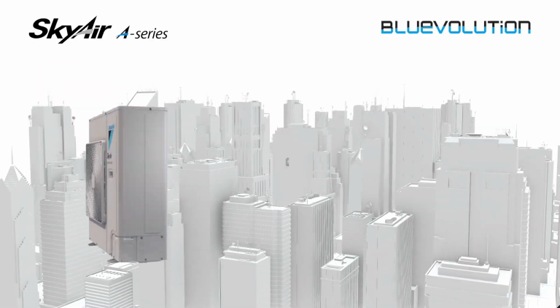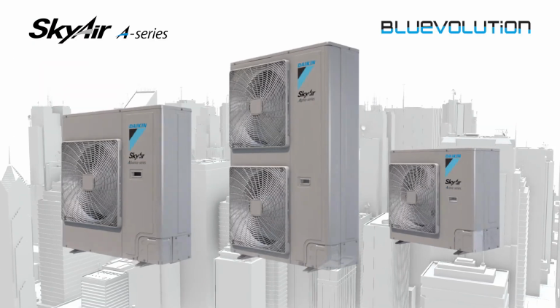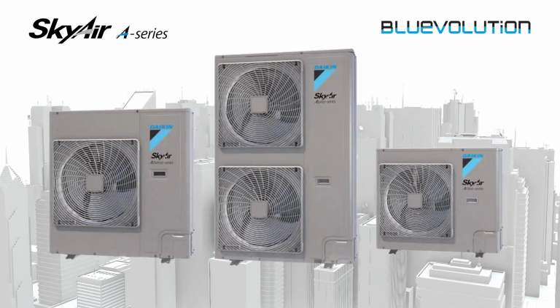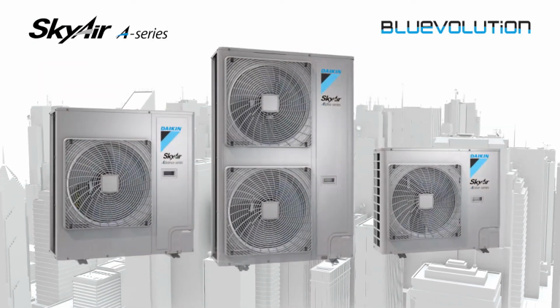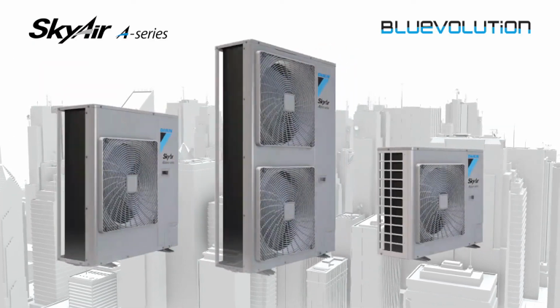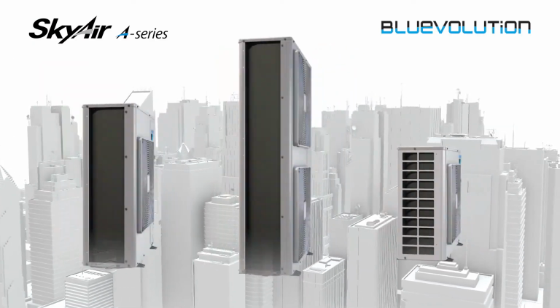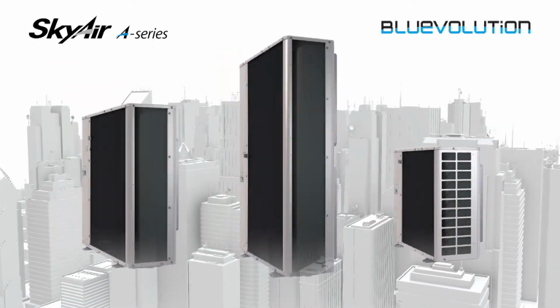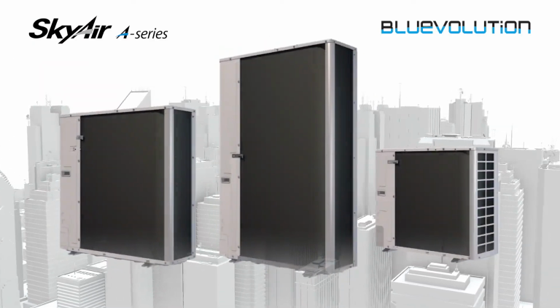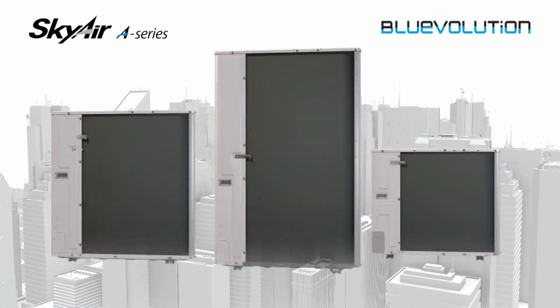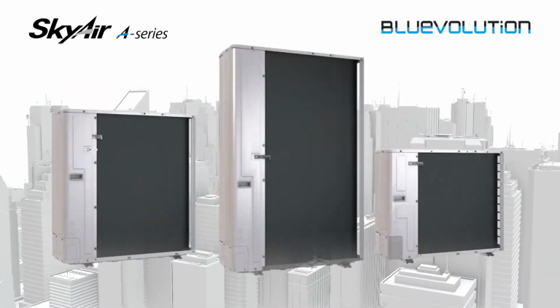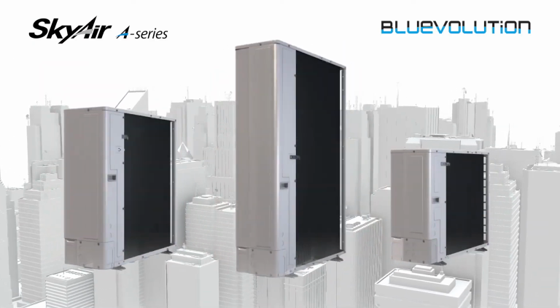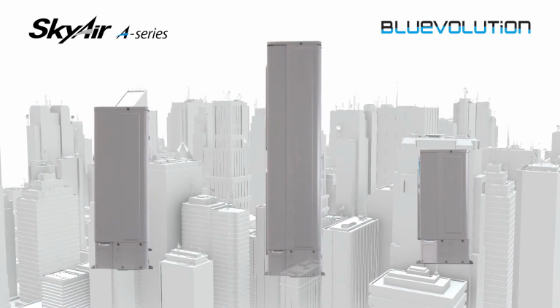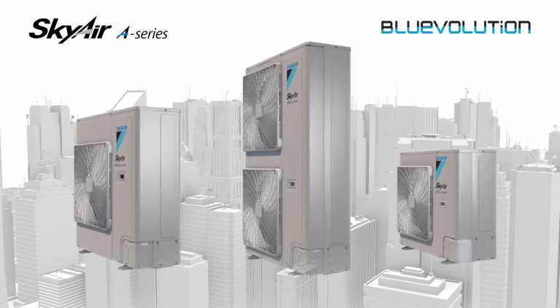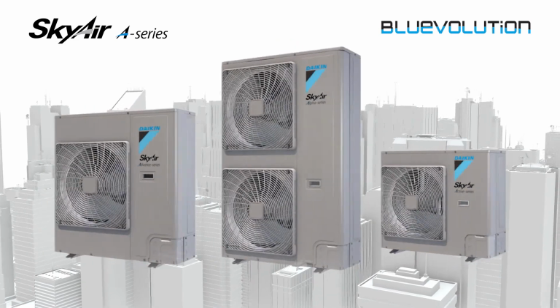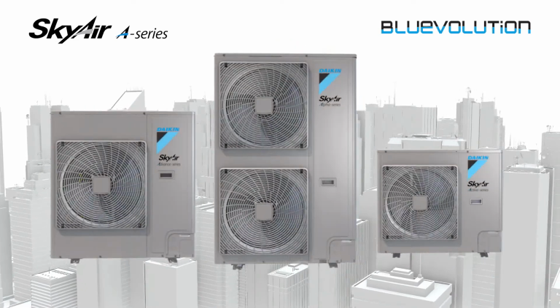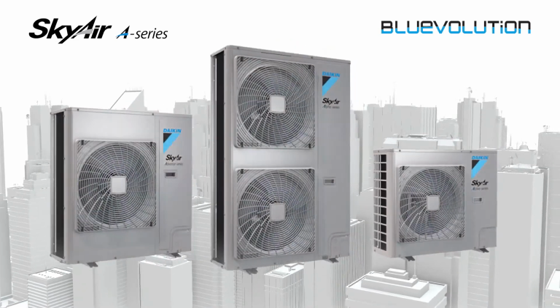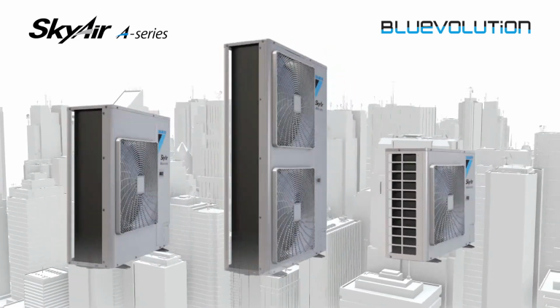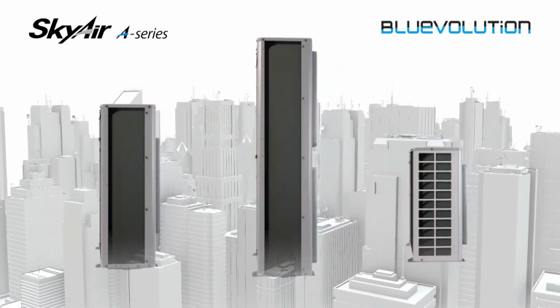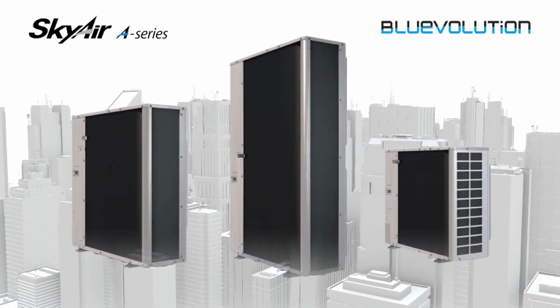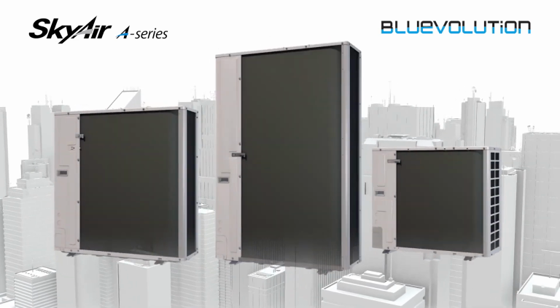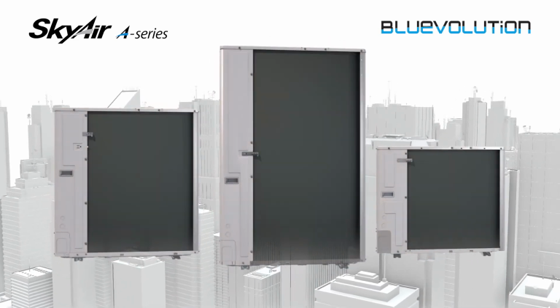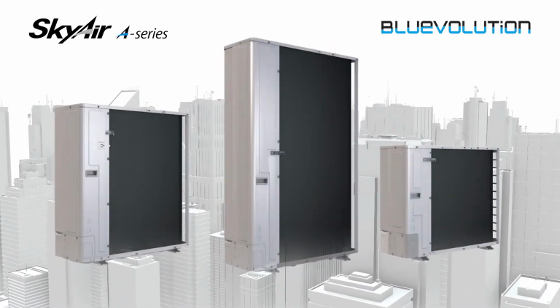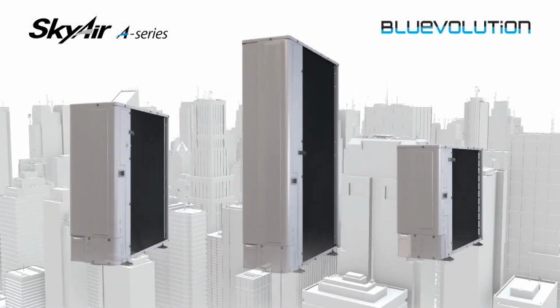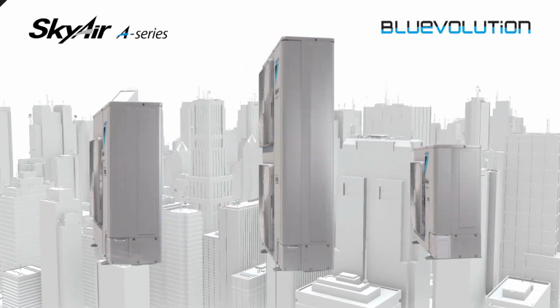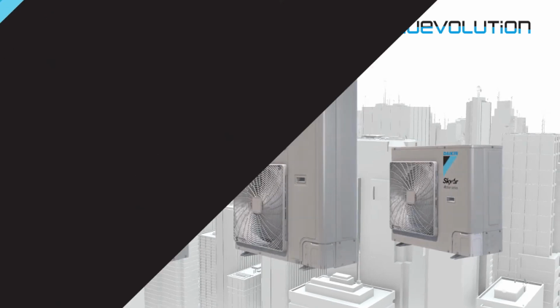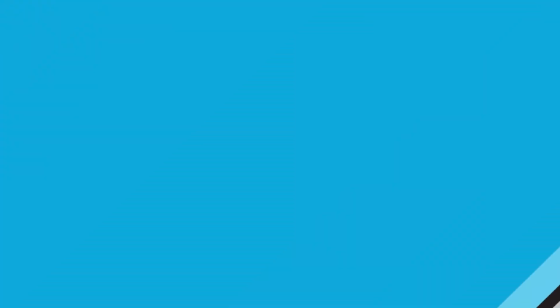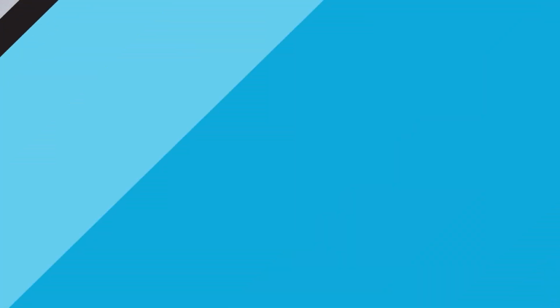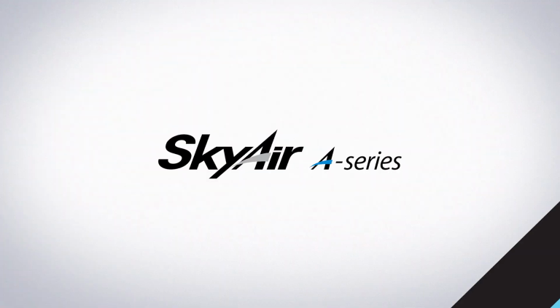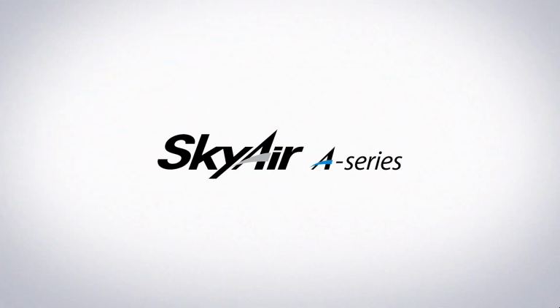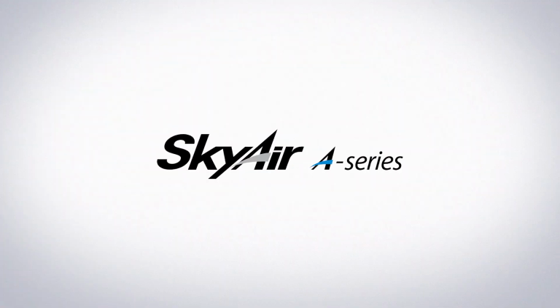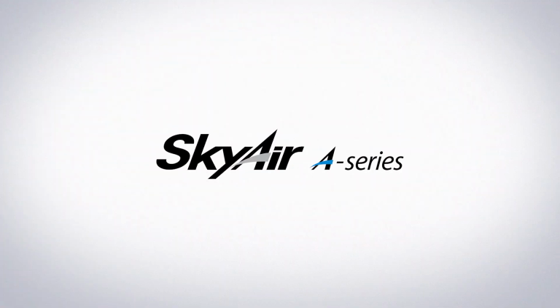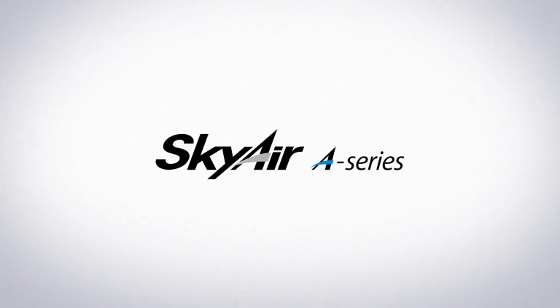Available in three models — the world-class Alpha, Advanced and Active — the new SkyAir delivers future-proof, best-in-class benefits for your business and customers. The future is in your hands.